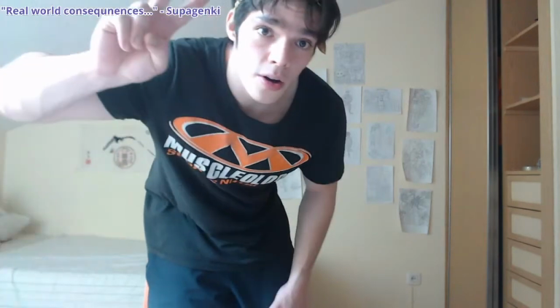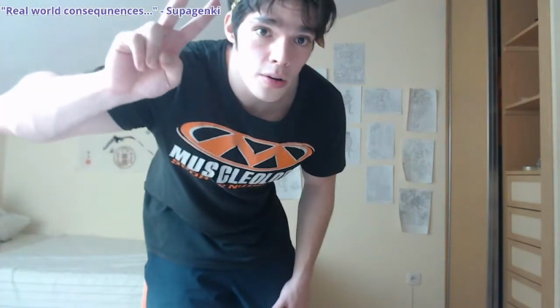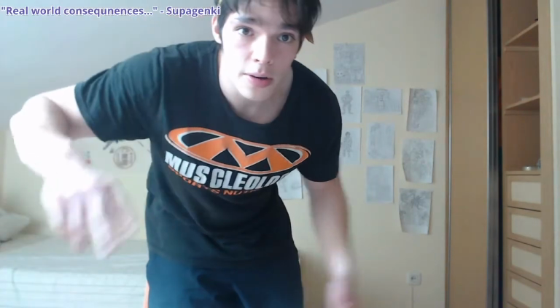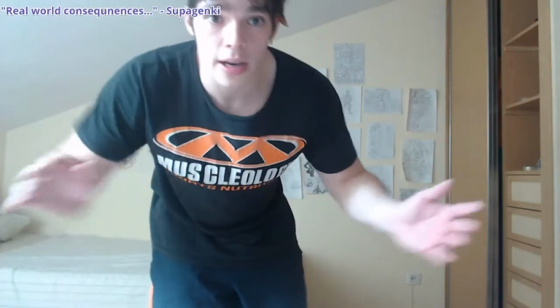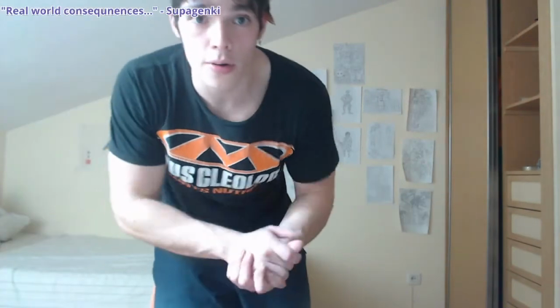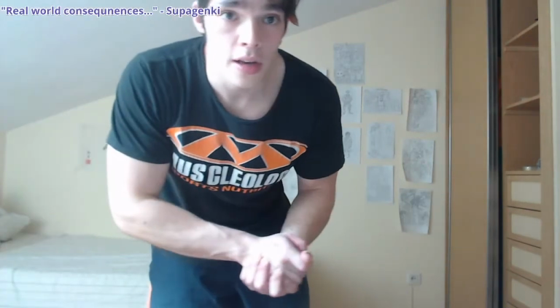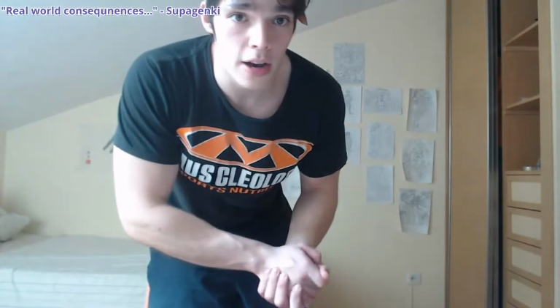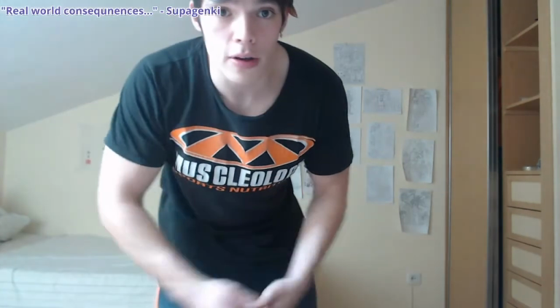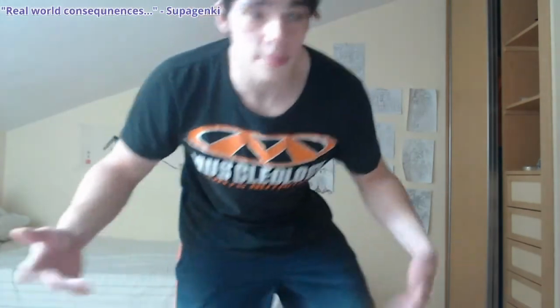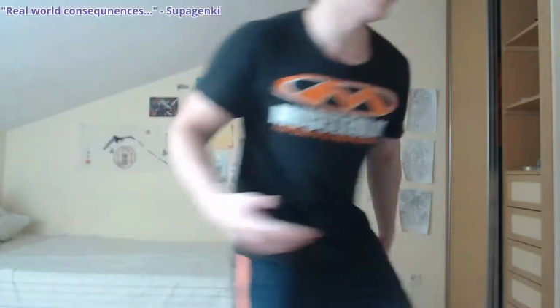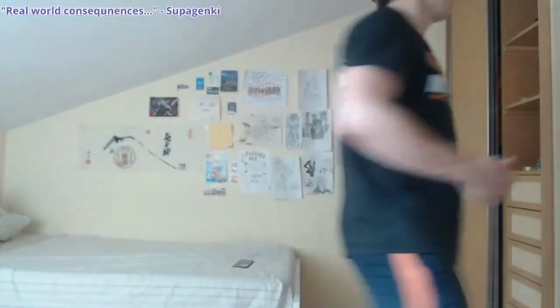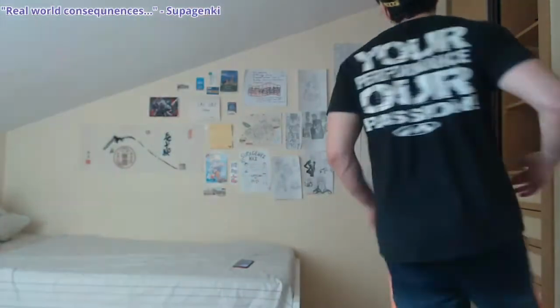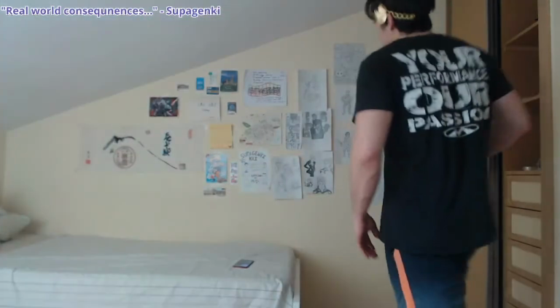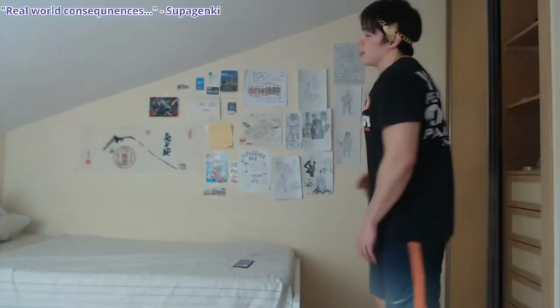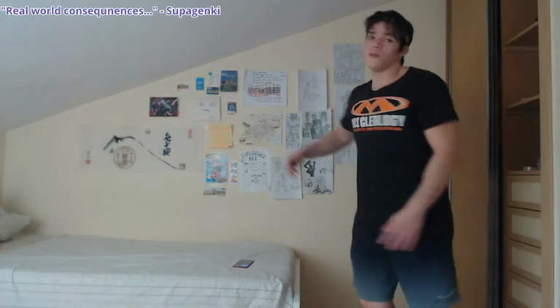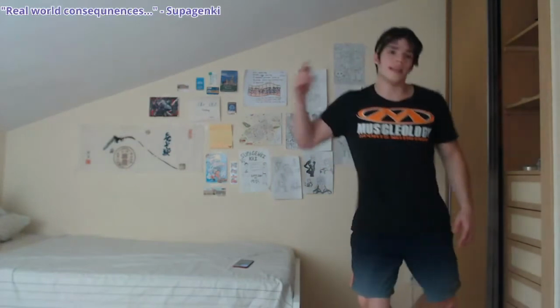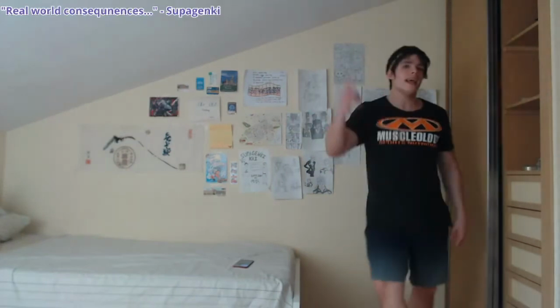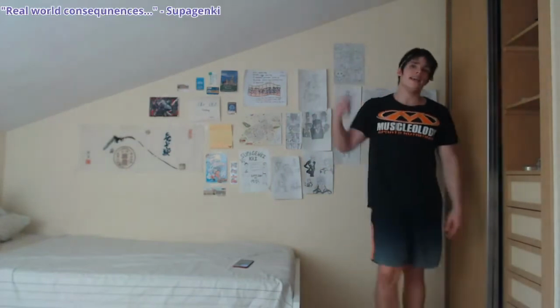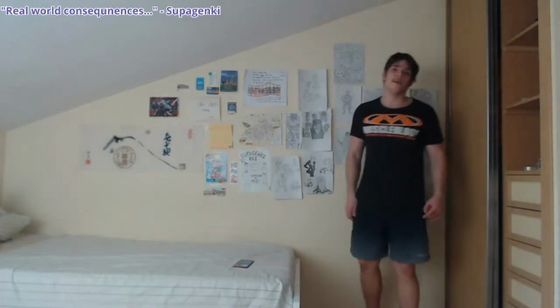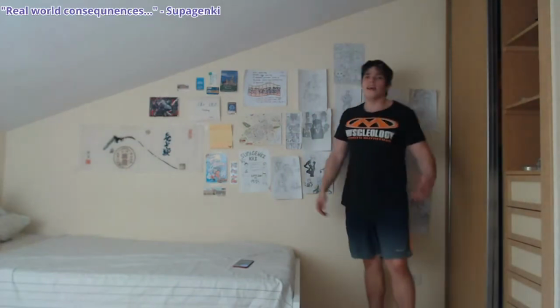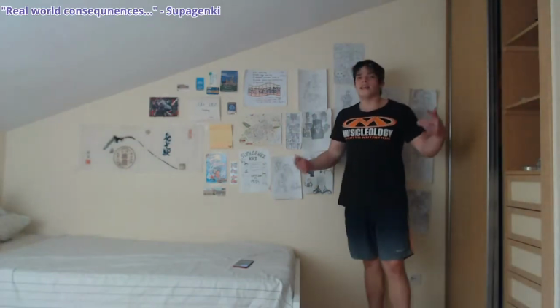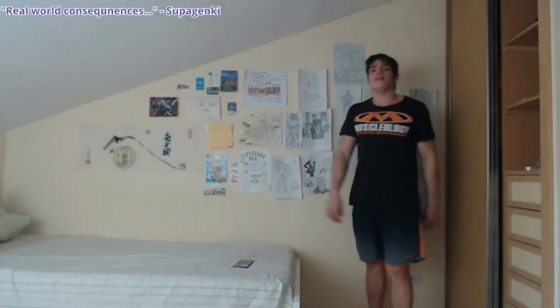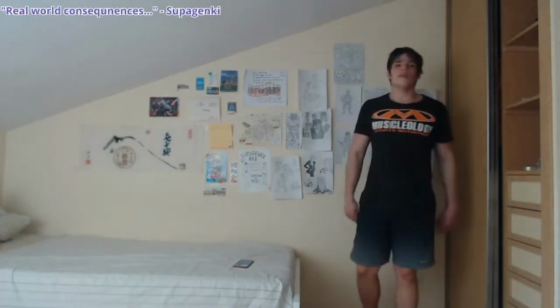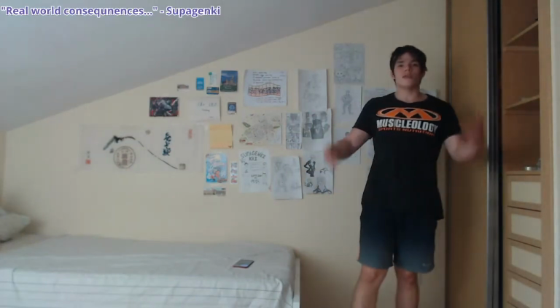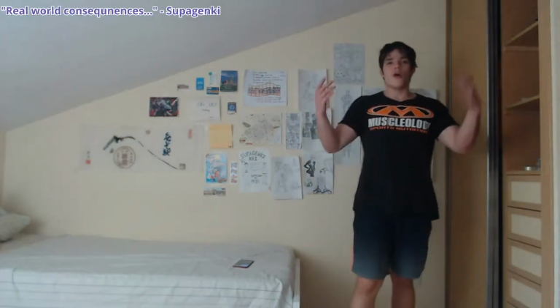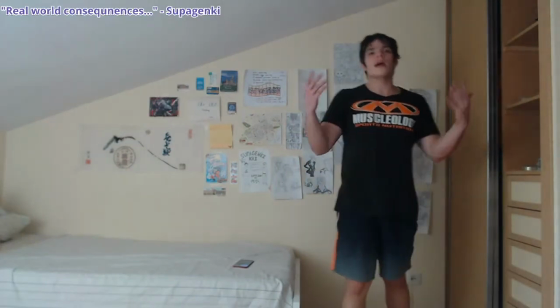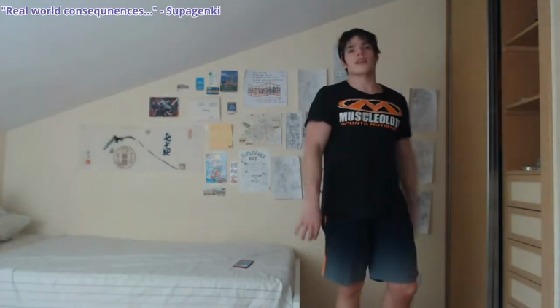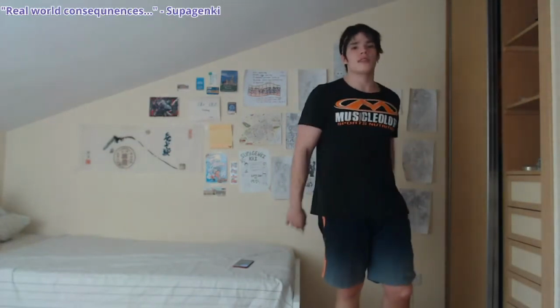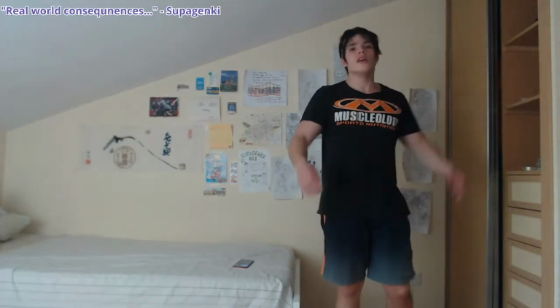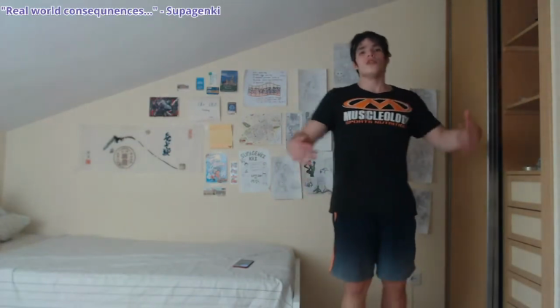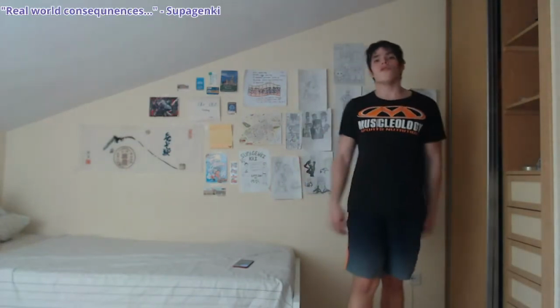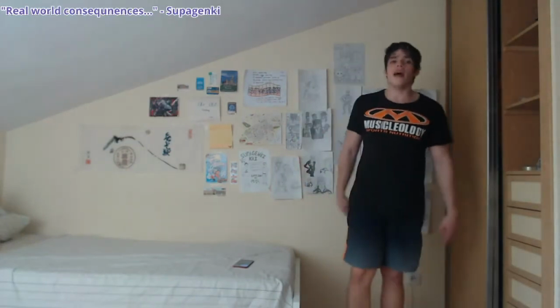Yahoo, and welcome back to my channel YouTube! I am Super Yankee. In today's video, I'm going to teach you some home exercise routines you can do for your abs.